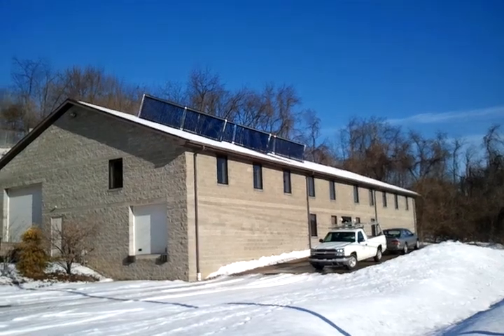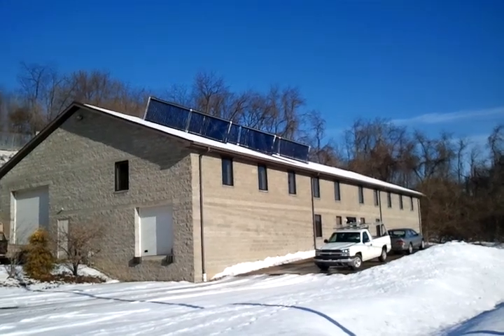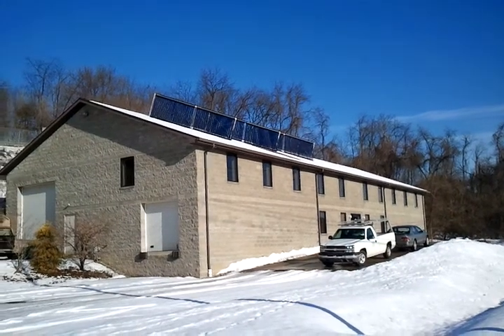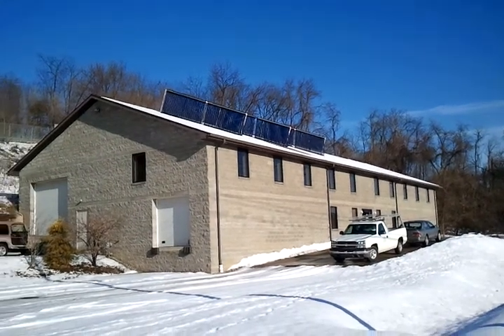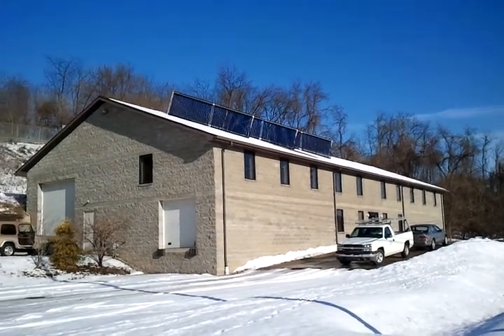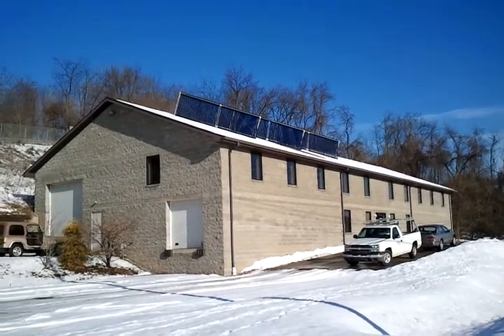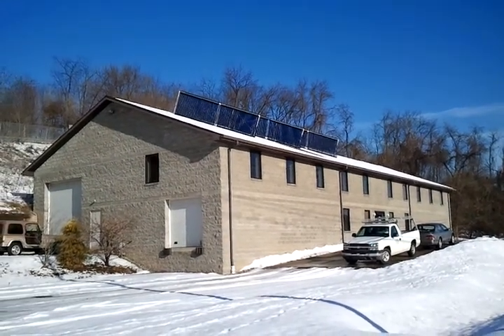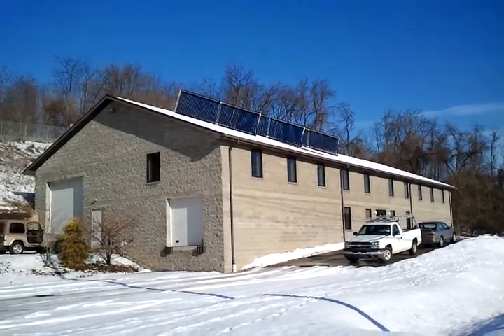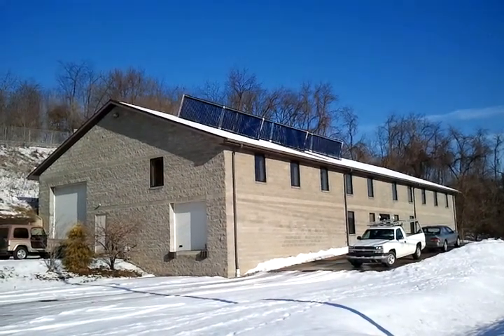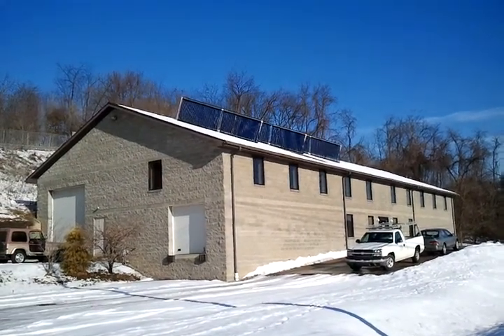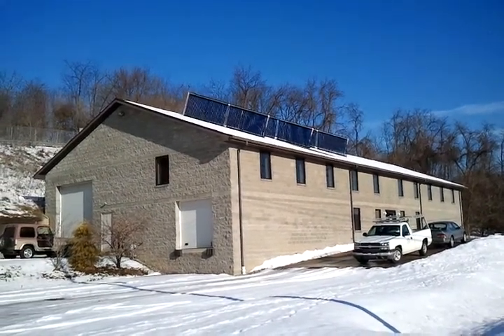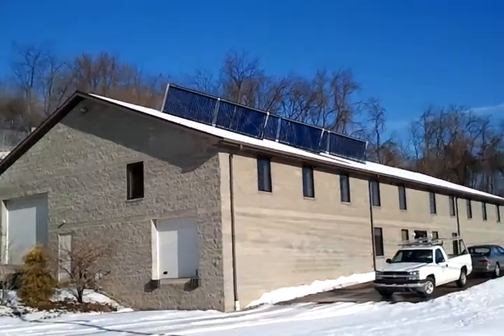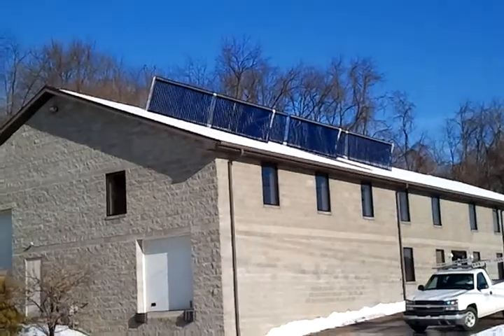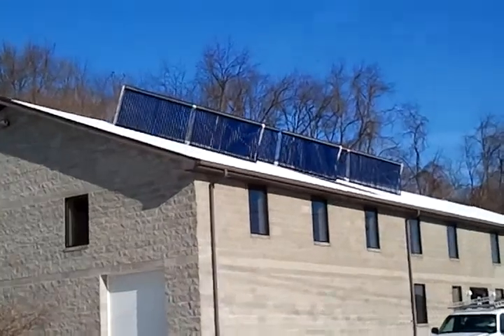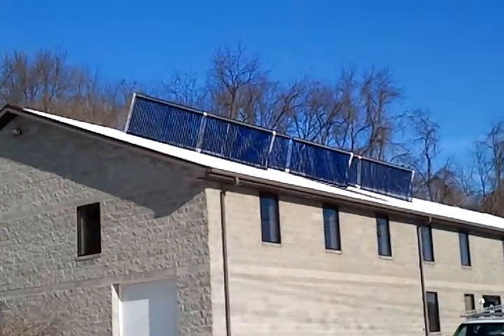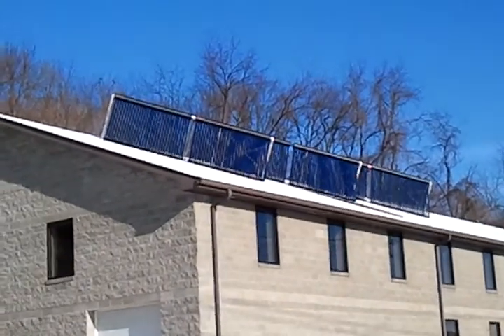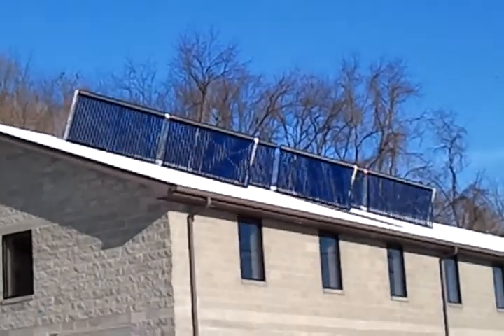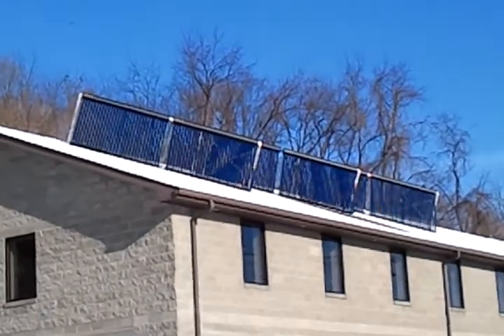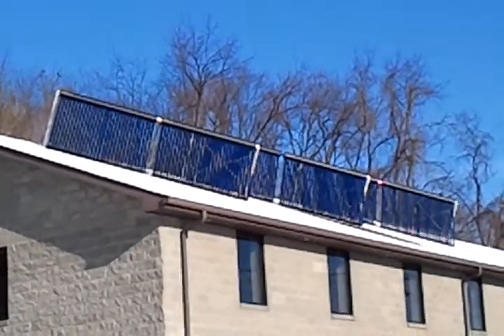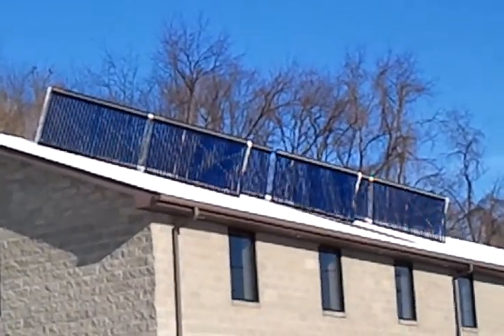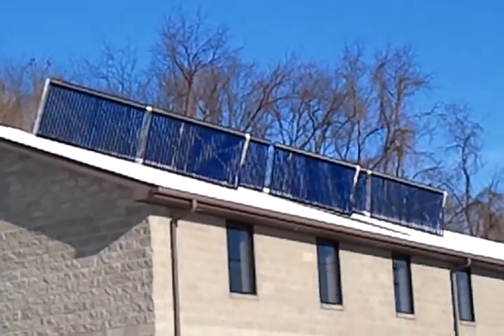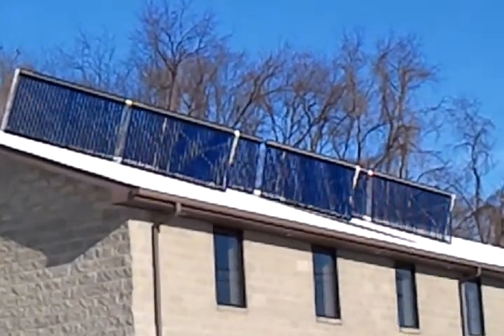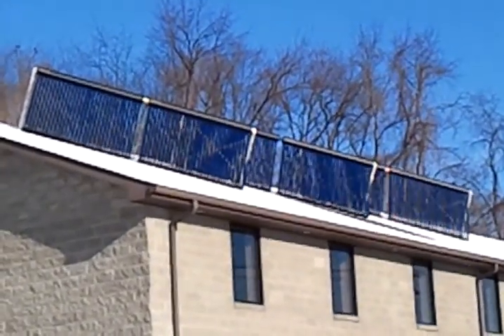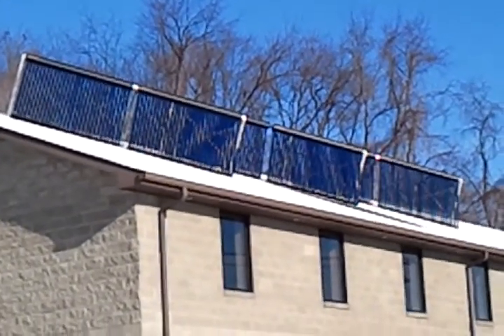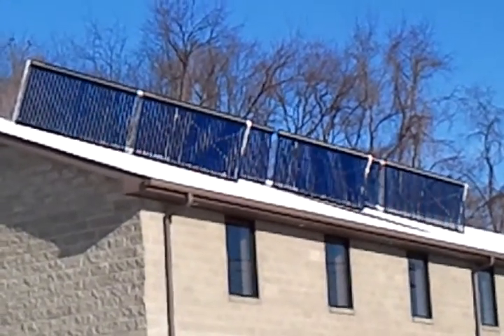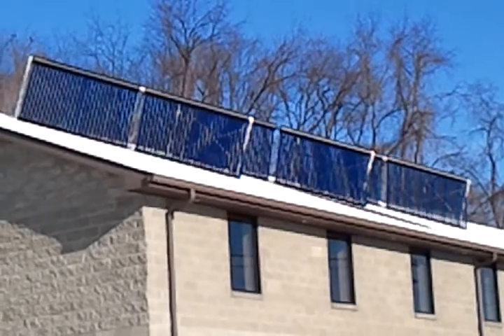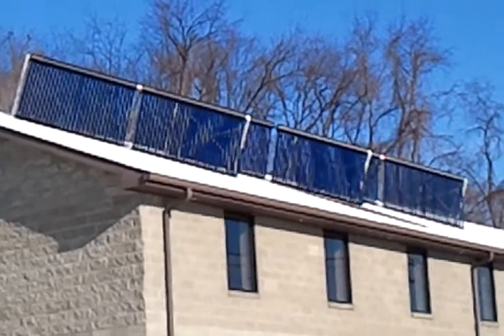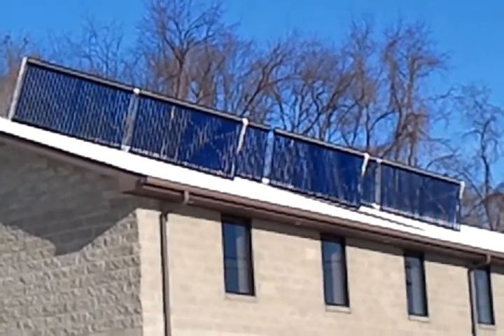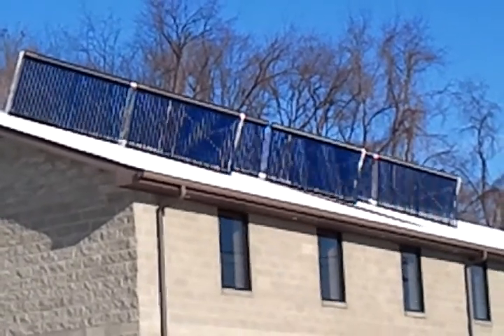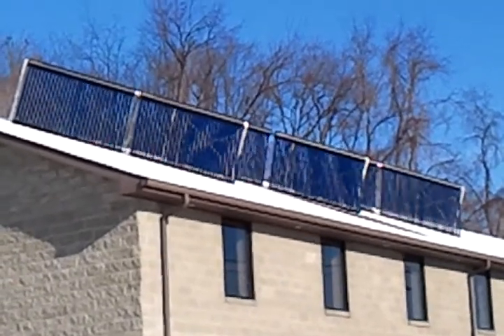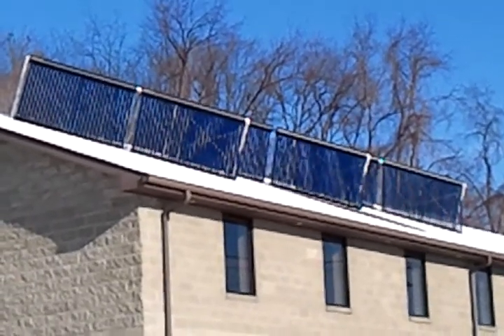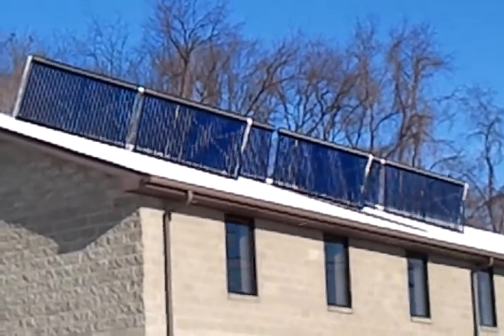Good morning, January 18th, about 10 a.m. We have six packs of 30 evacuated tube collectors — solar thermal — making heat from the sun.